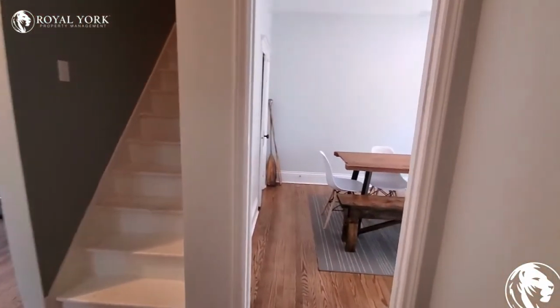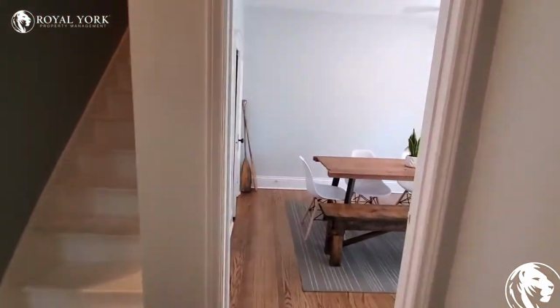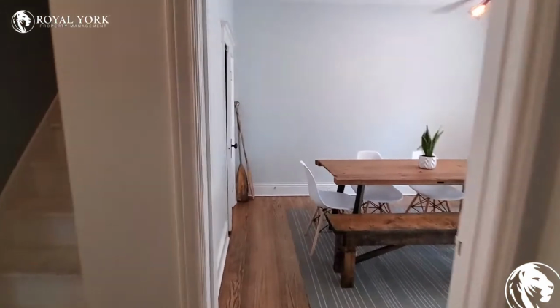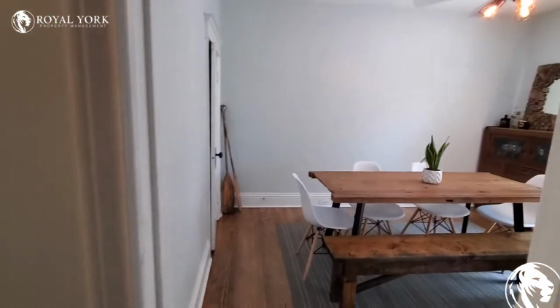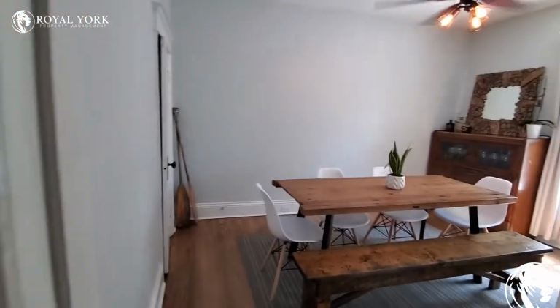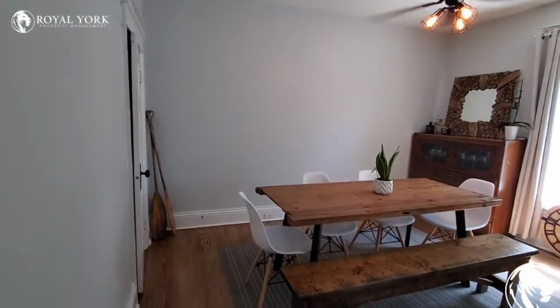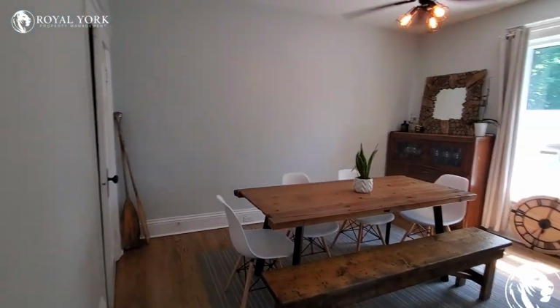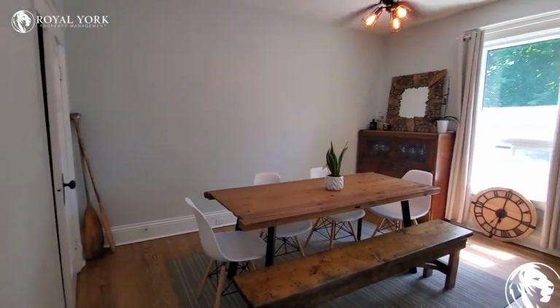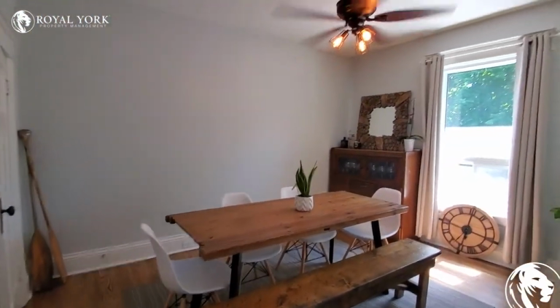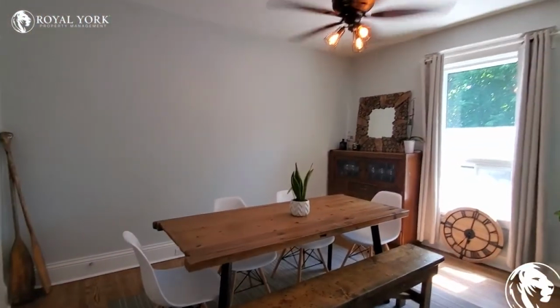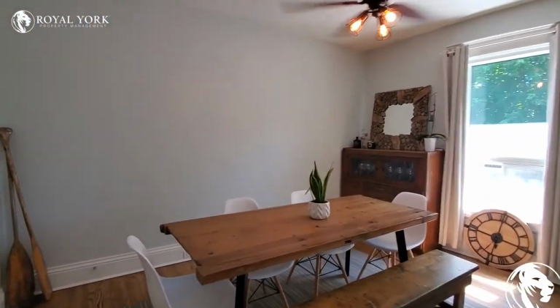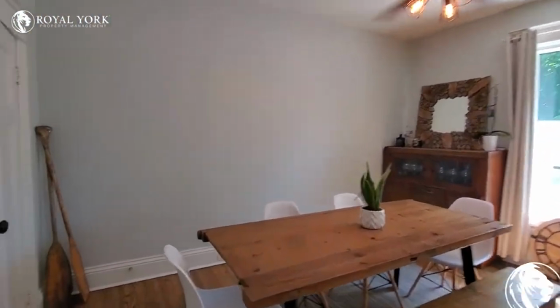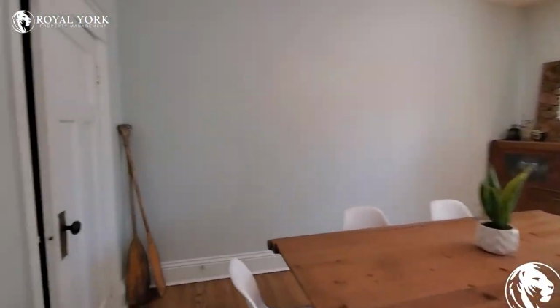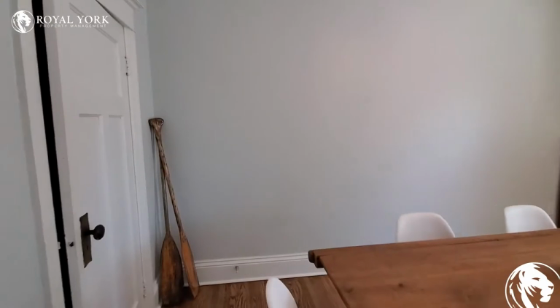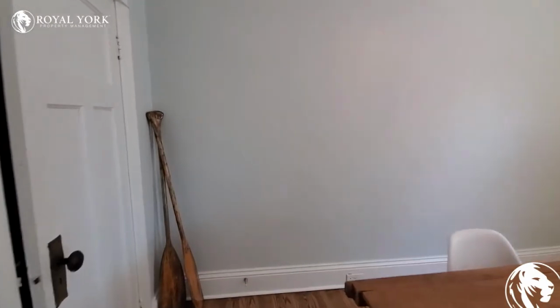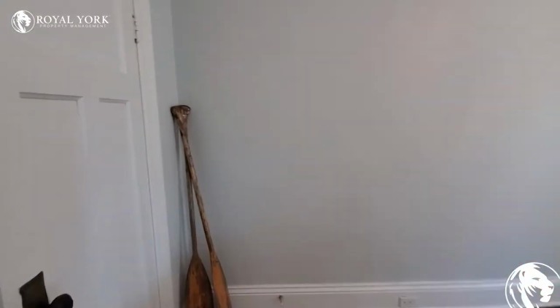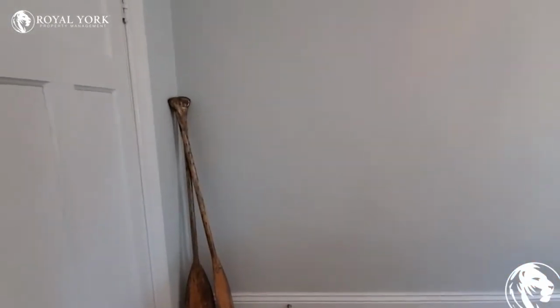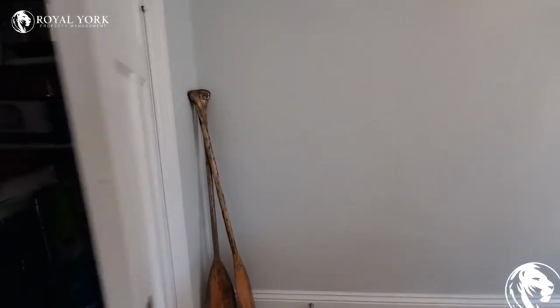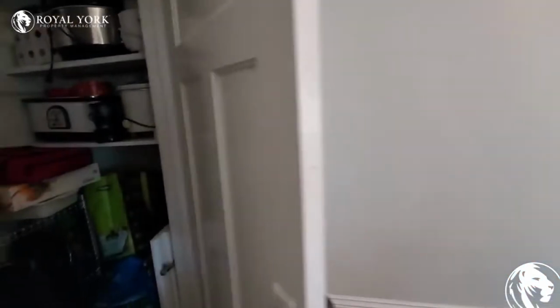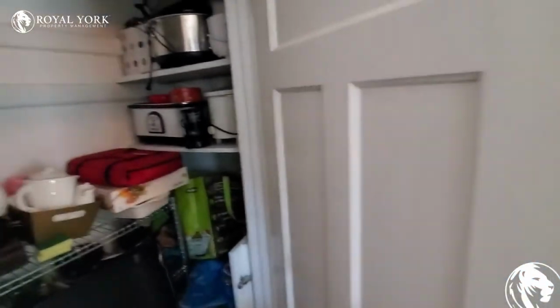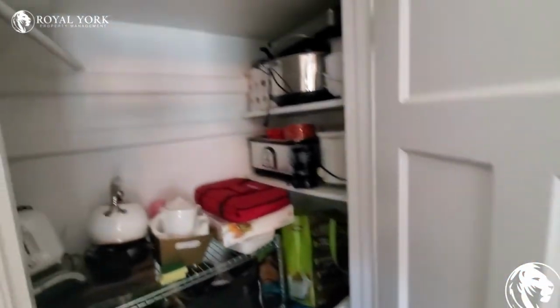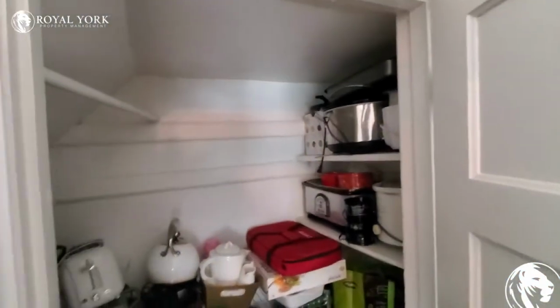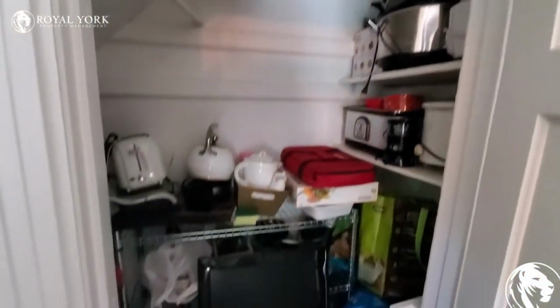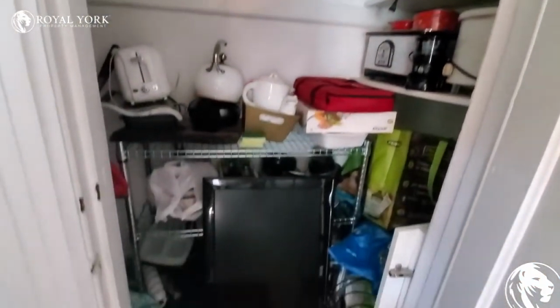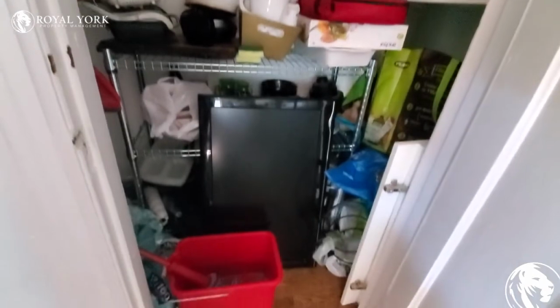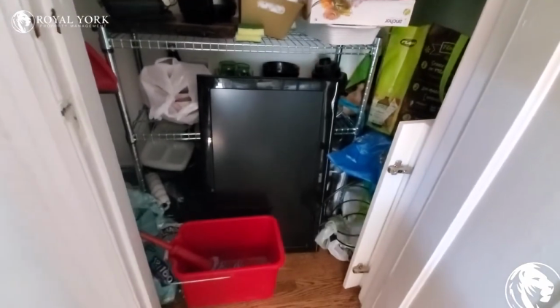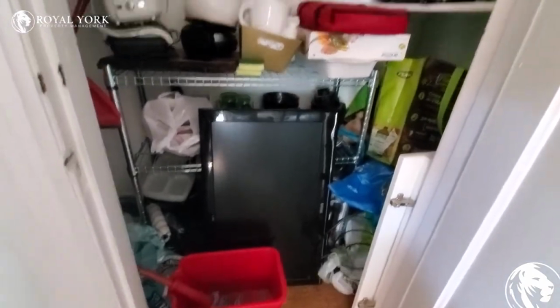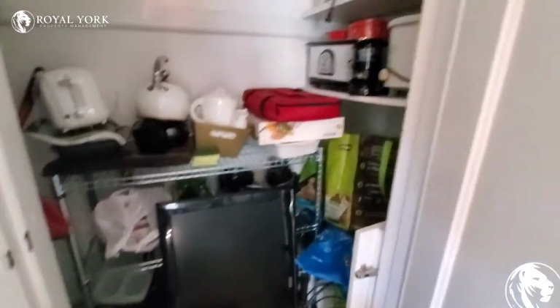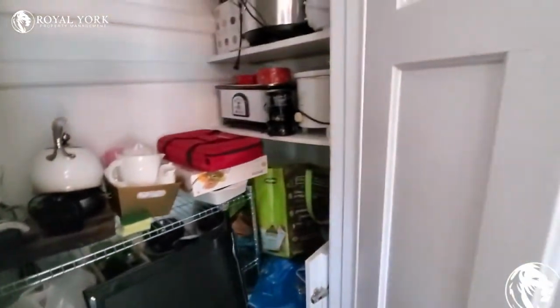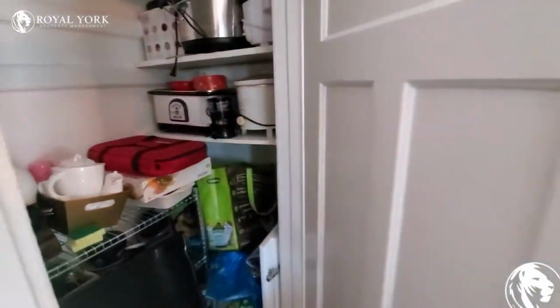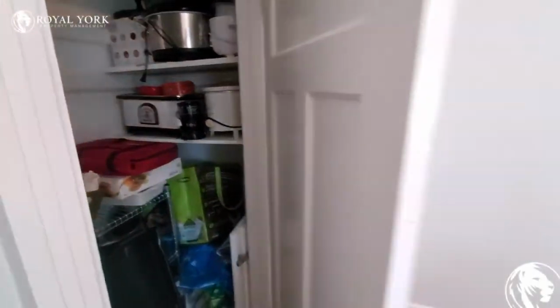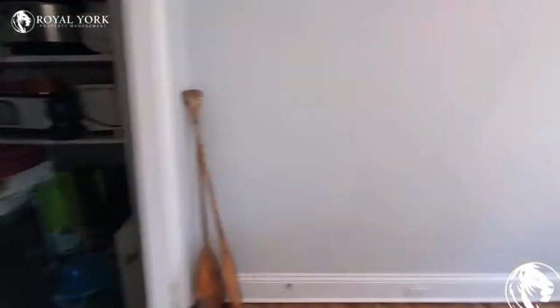And we've got a really nice sized dining room. The fan keeps it nice and cool in here. Got some storage under the steps, which is really nice, as well as some built-in shelving.